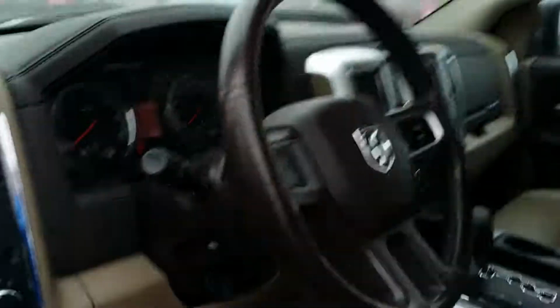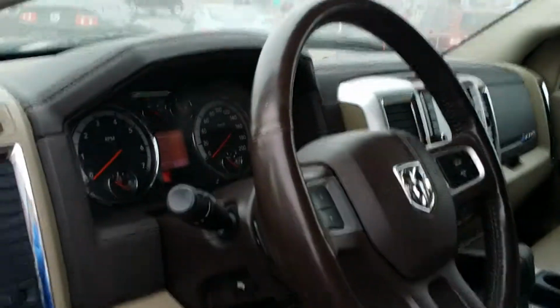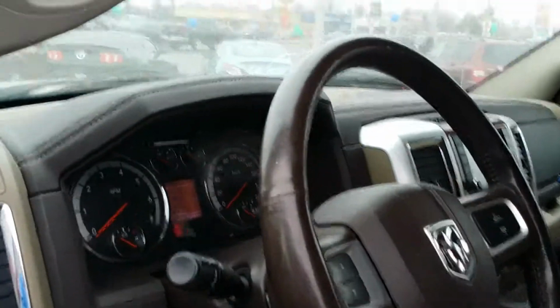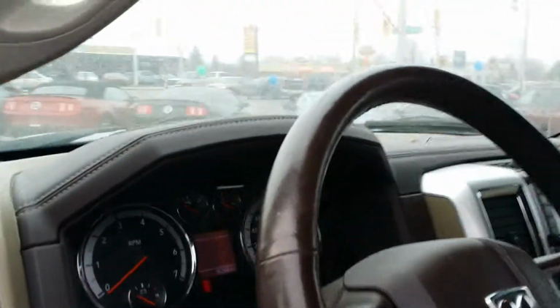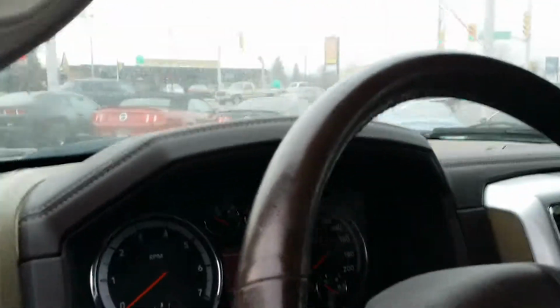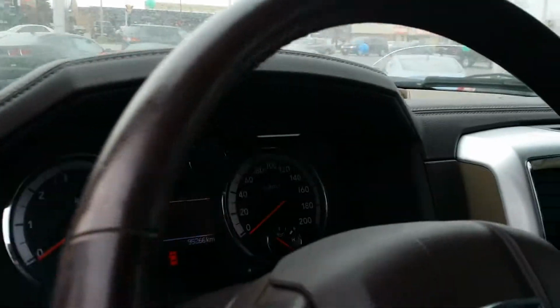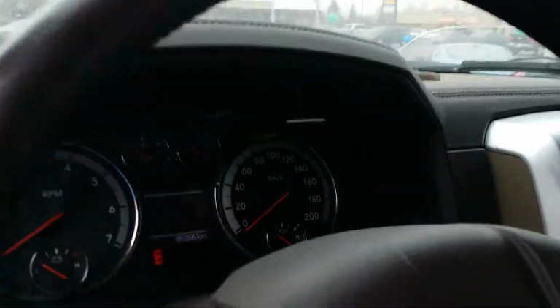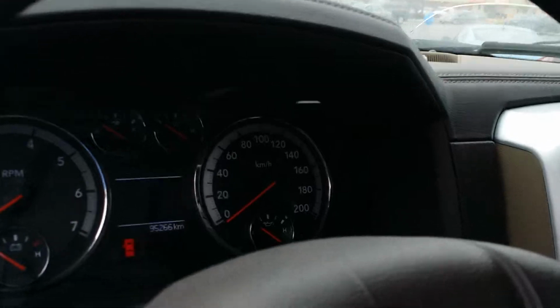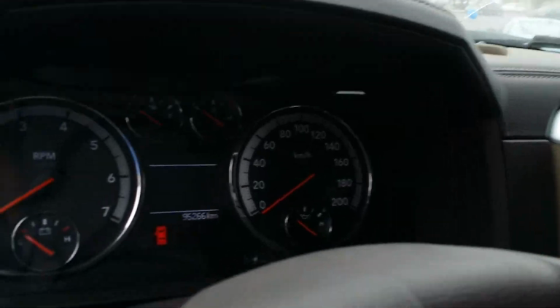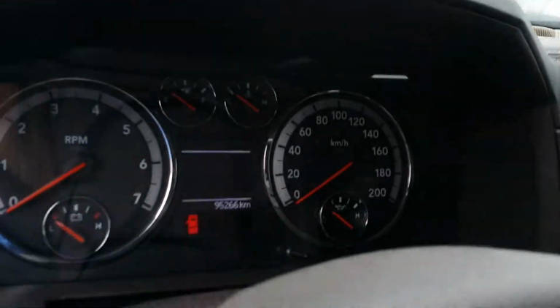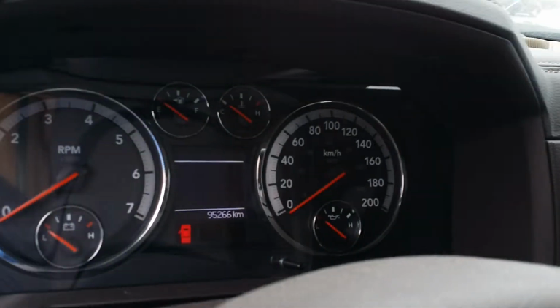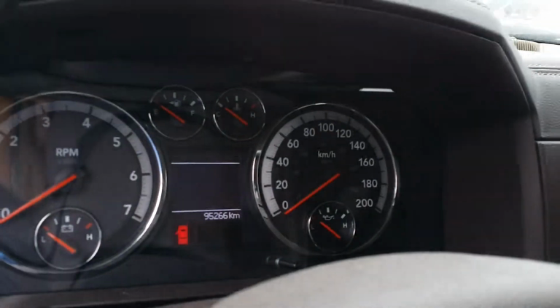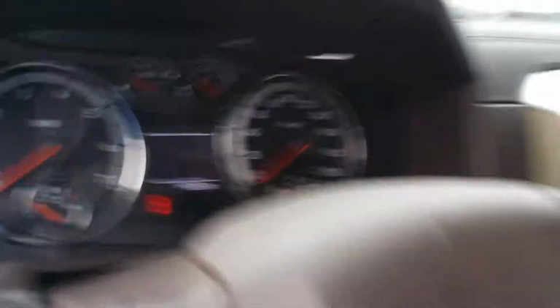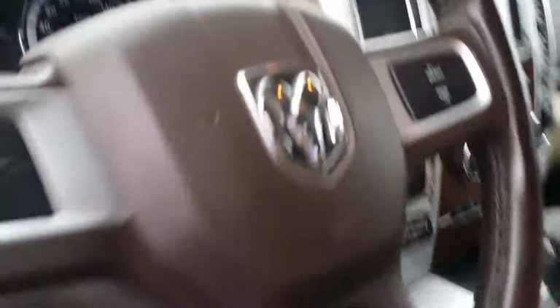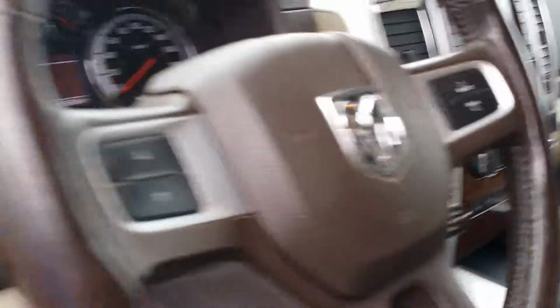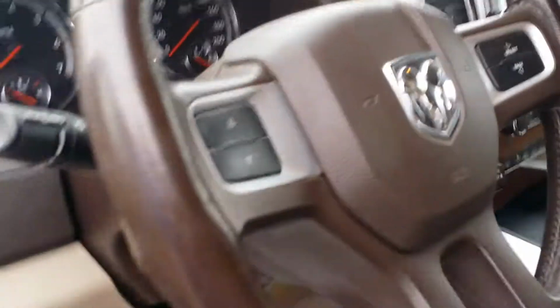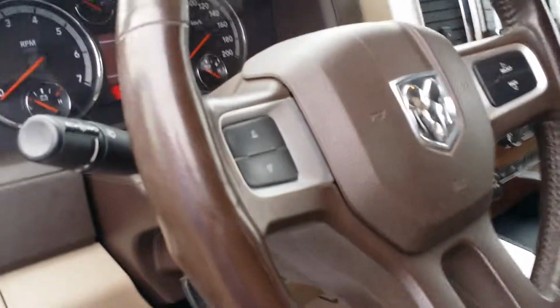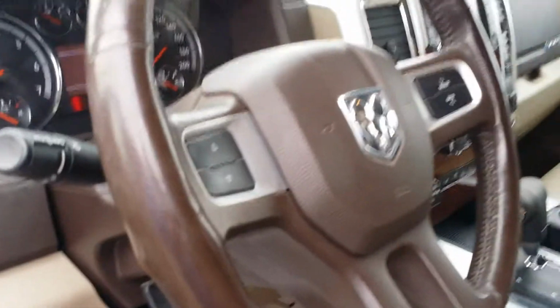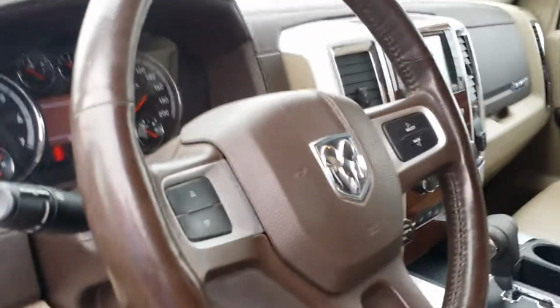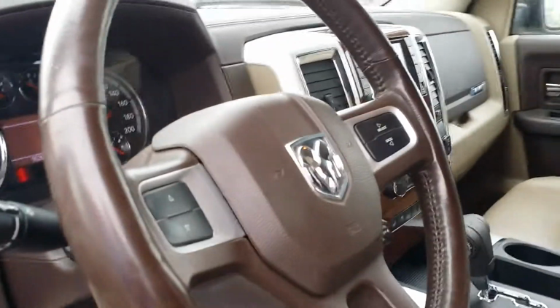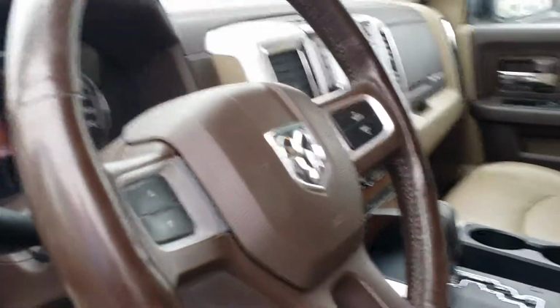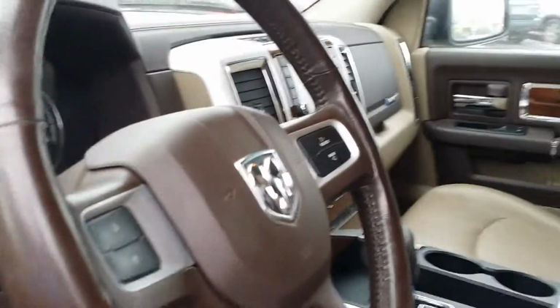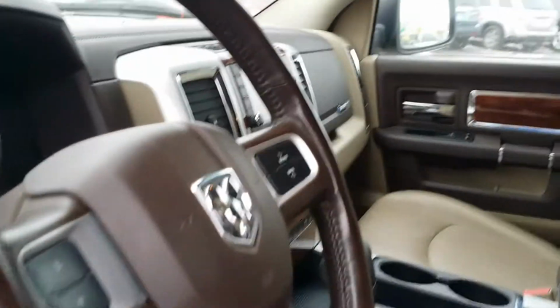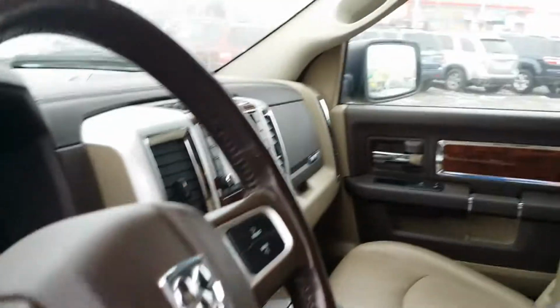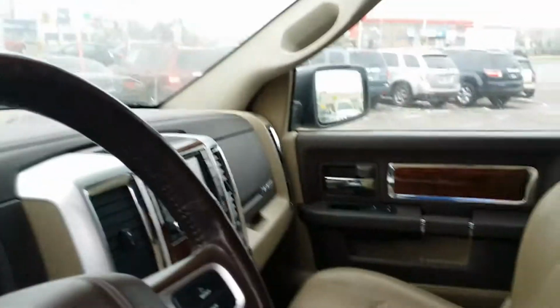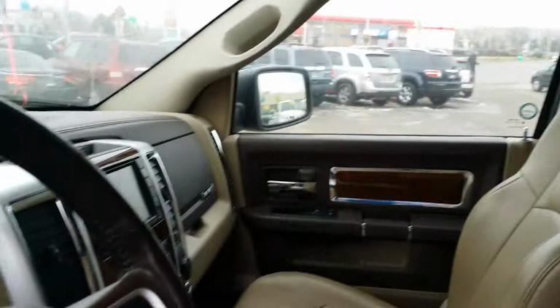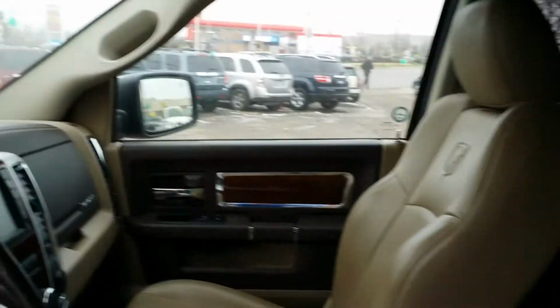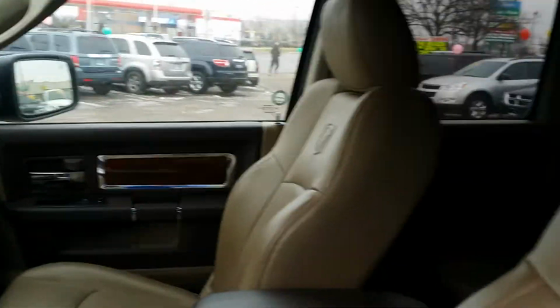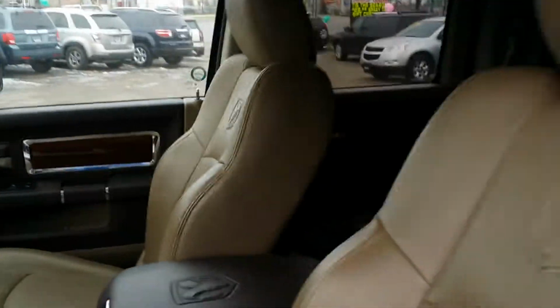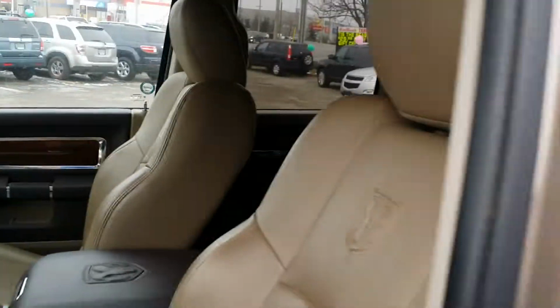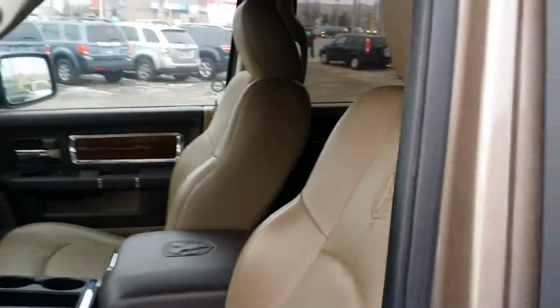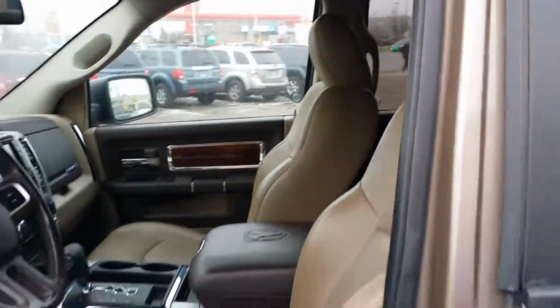And then on the inside you do get your nice Dodge Ram front fascia, your steering wheel mounted audio controls — you get absolutely everything.